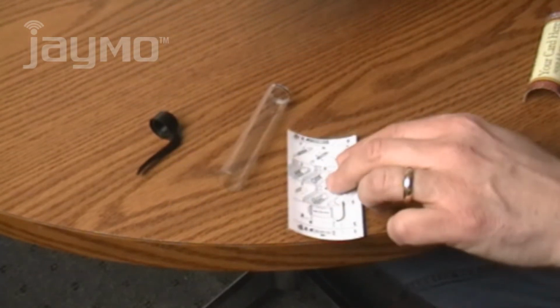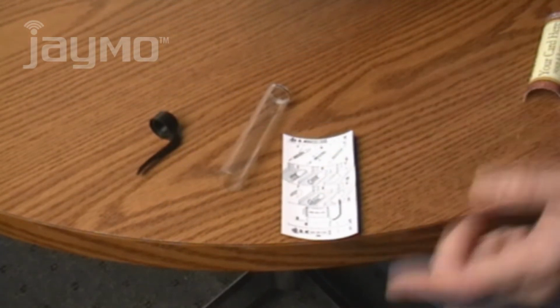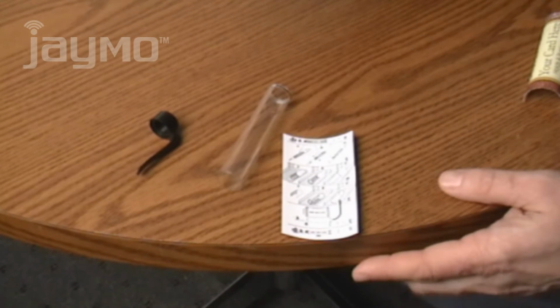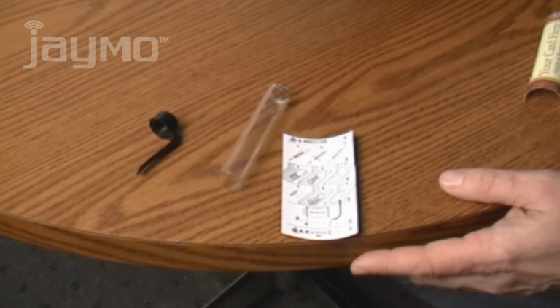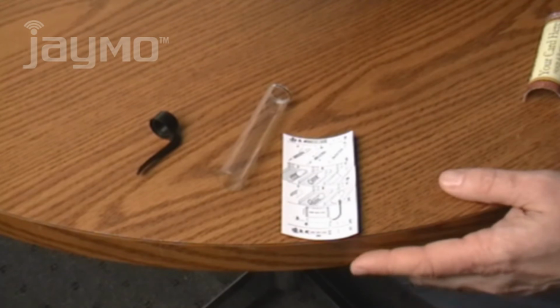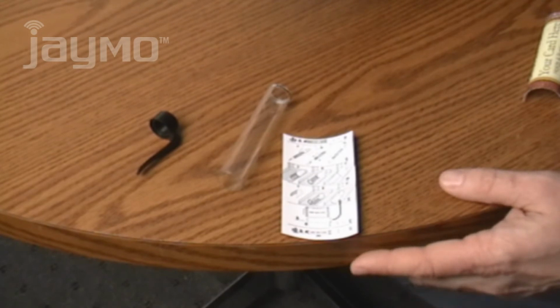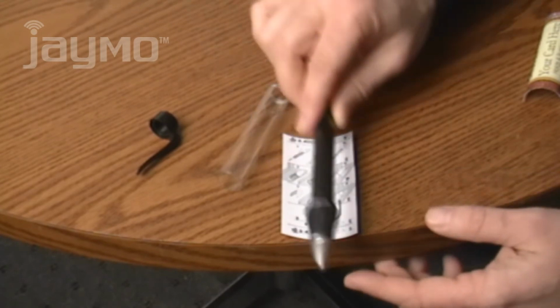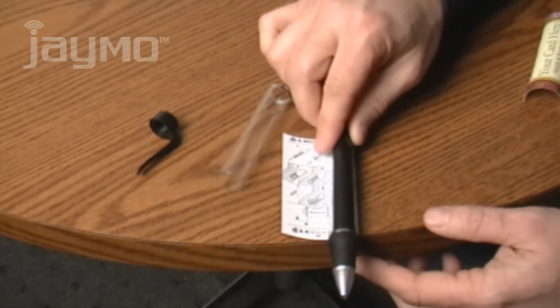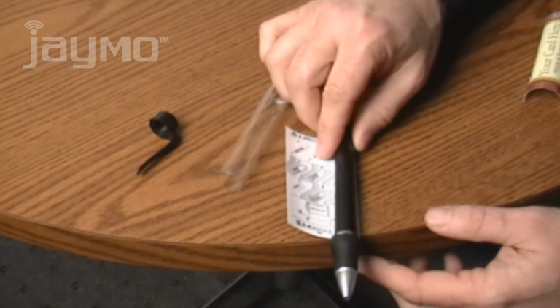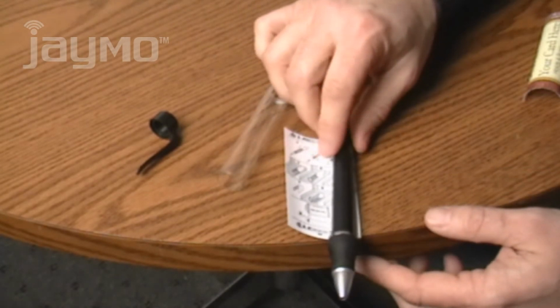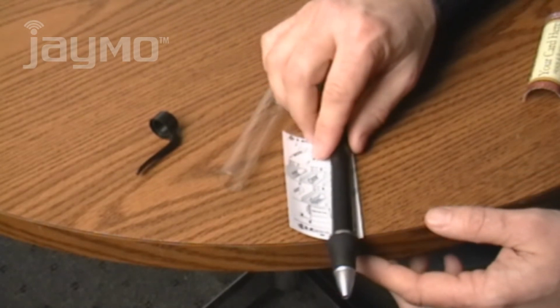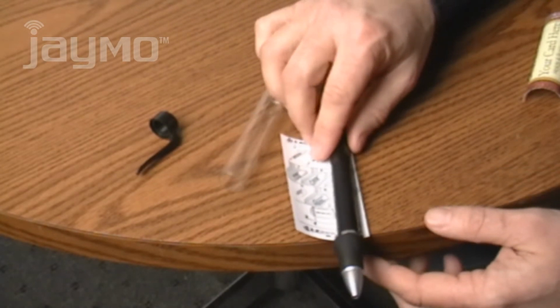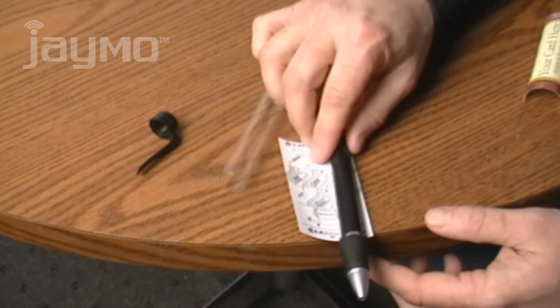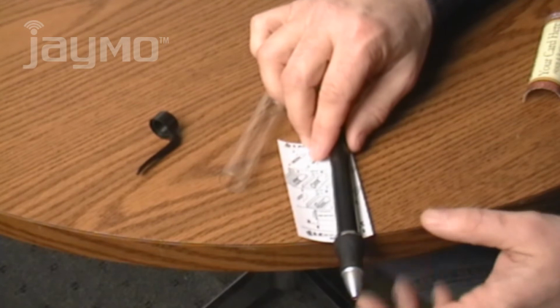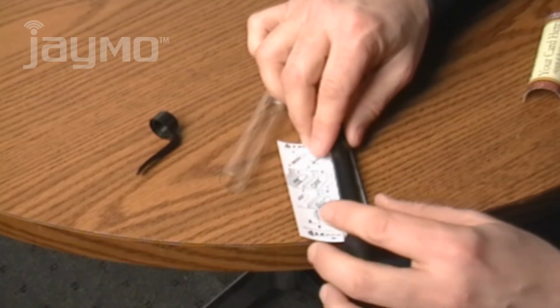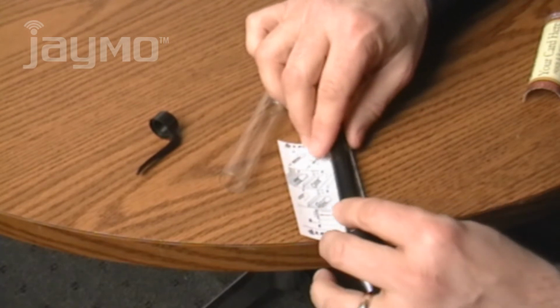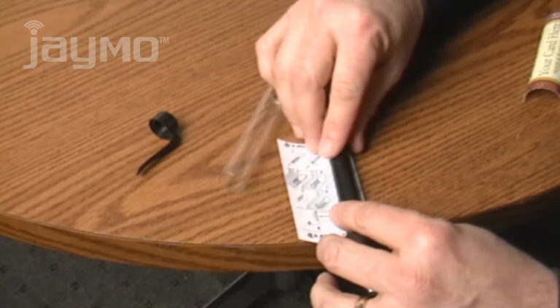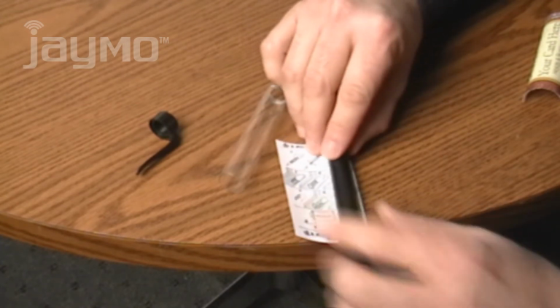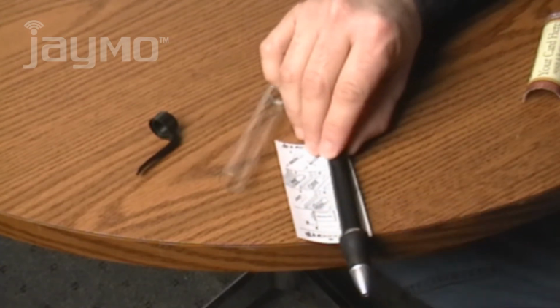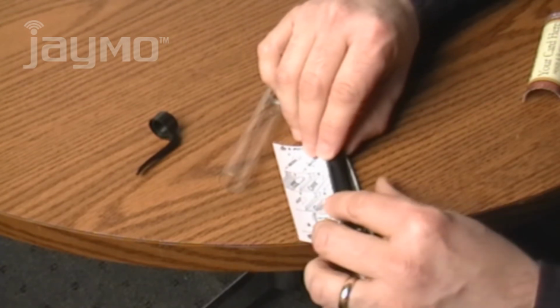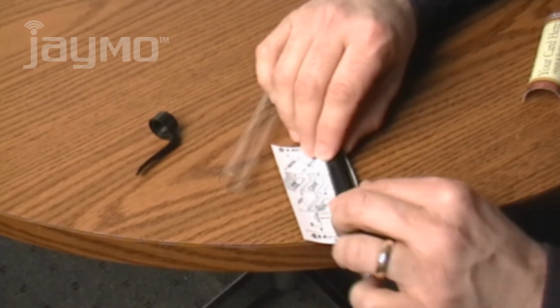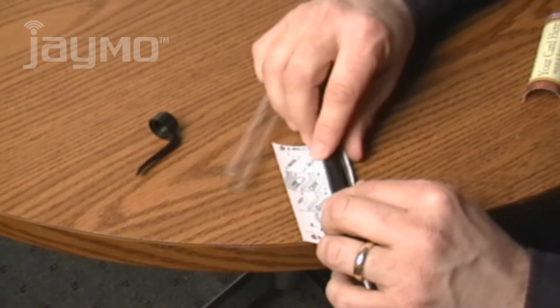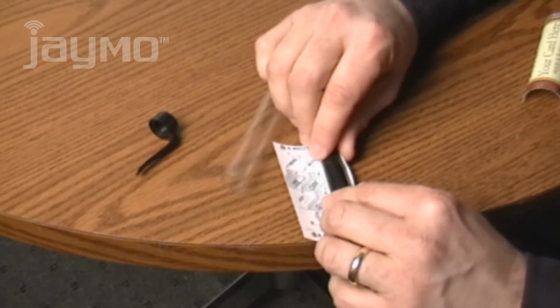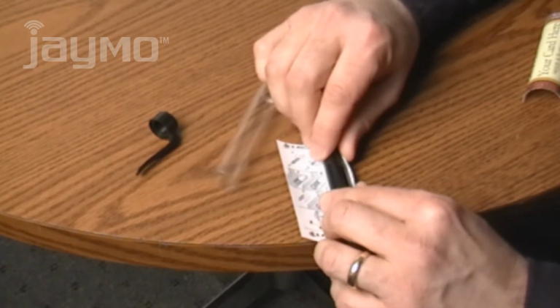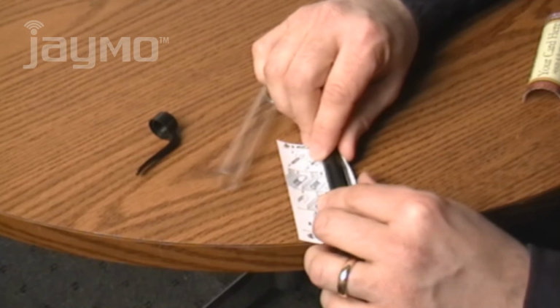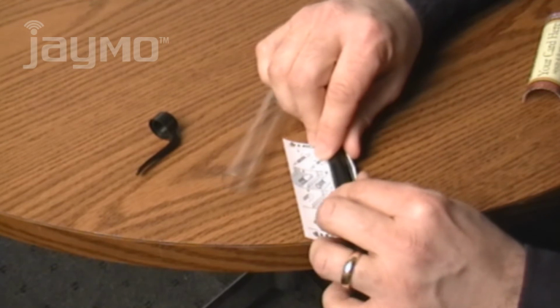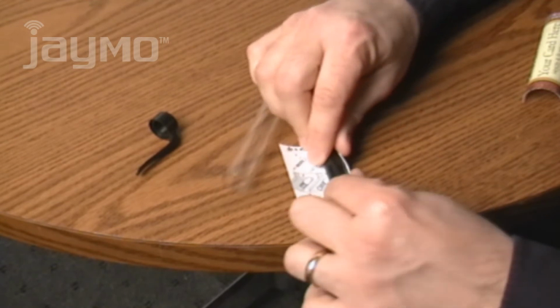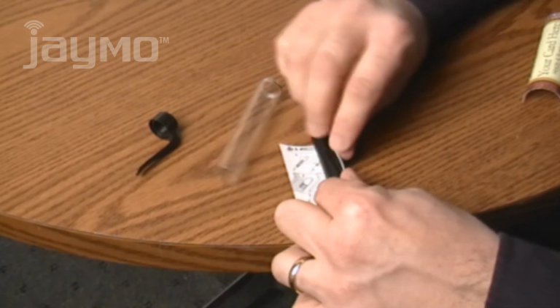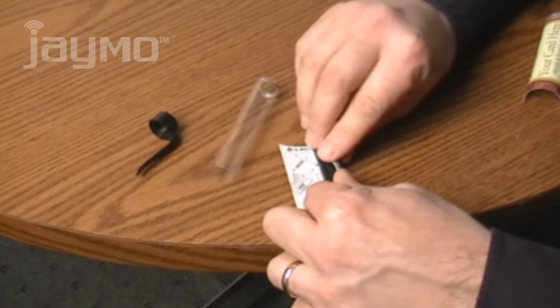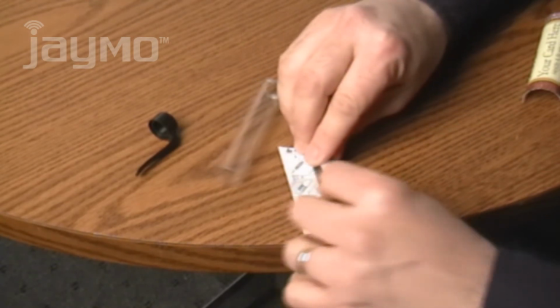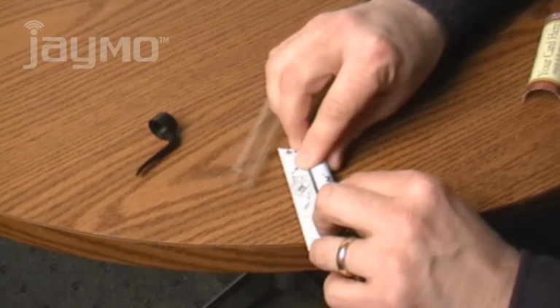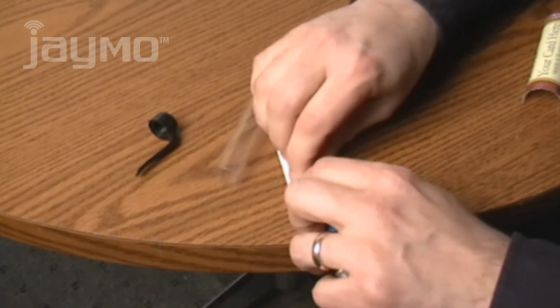Place your card at the edge of the table and rest the card pen on top of it with the front of the pen hanging off the table. Hold the card tight to the black barrel of the pen and roll forward while pushing down onto the table.